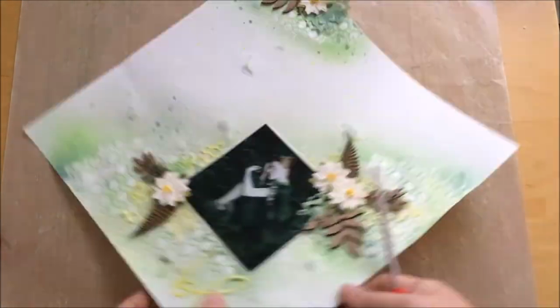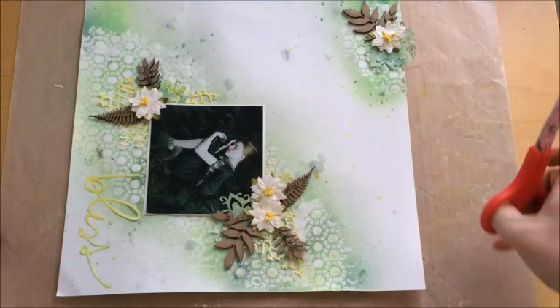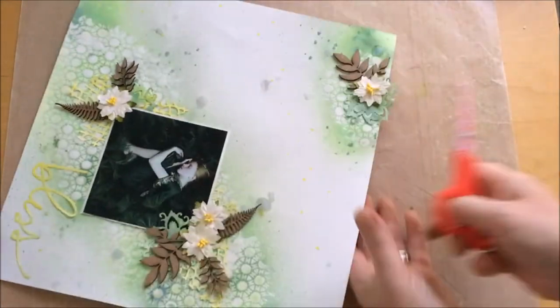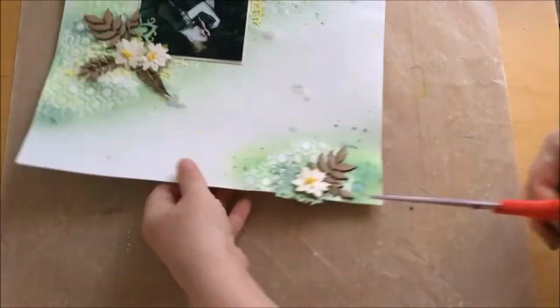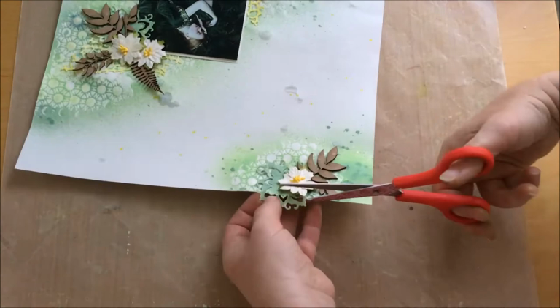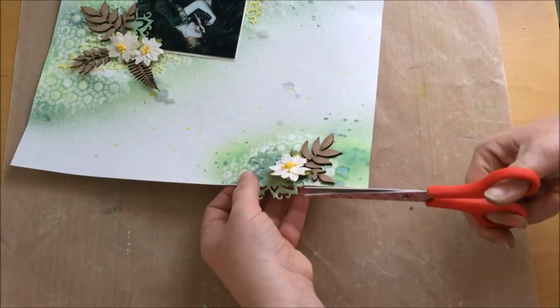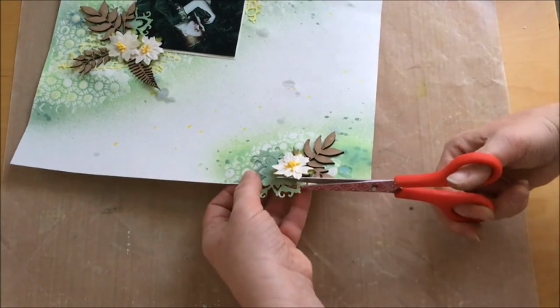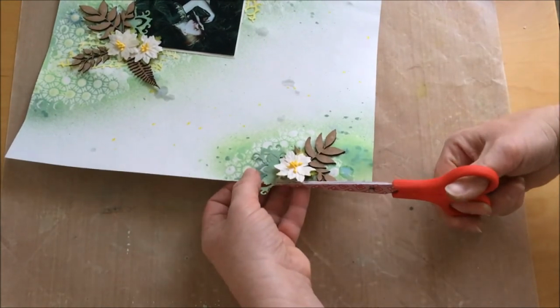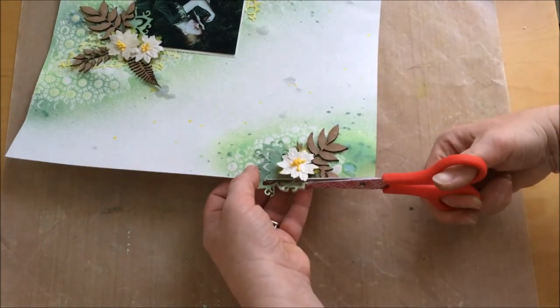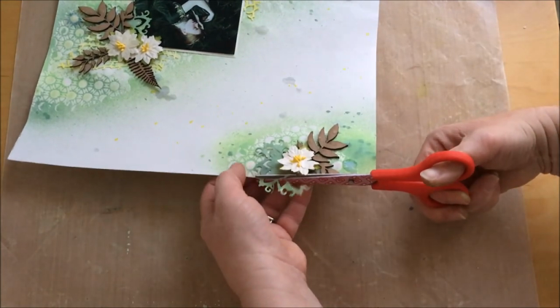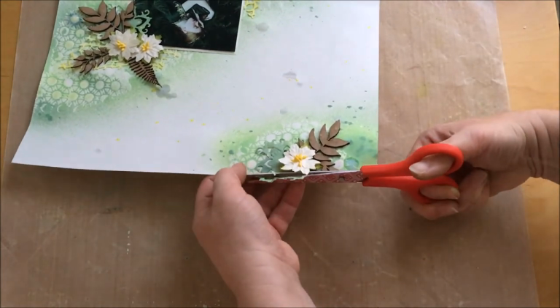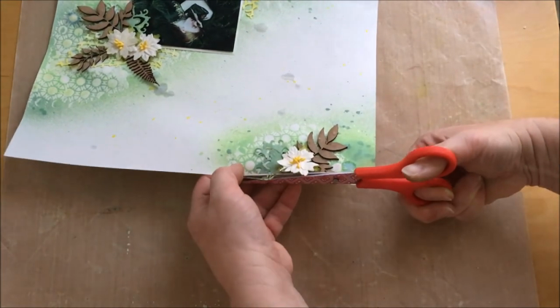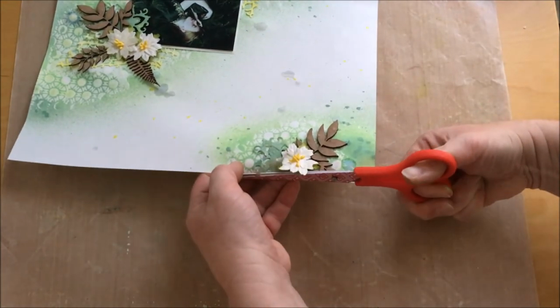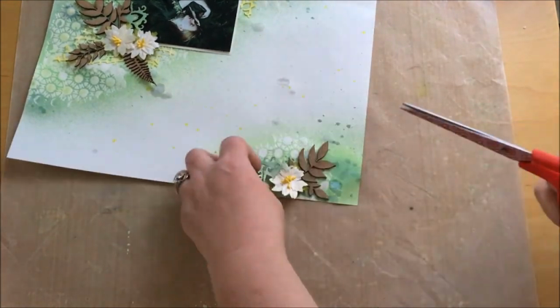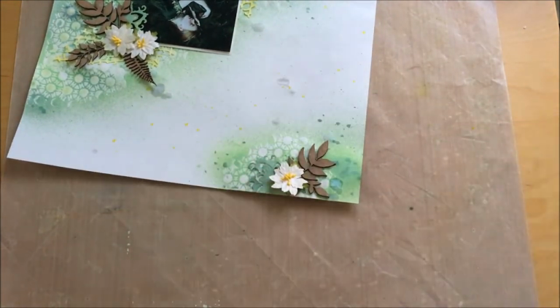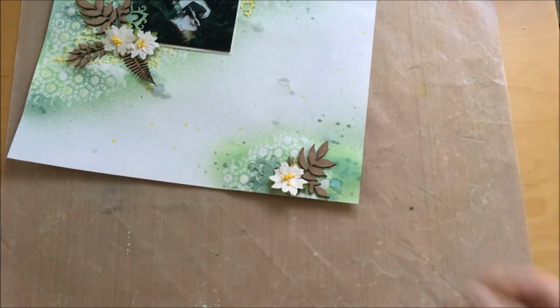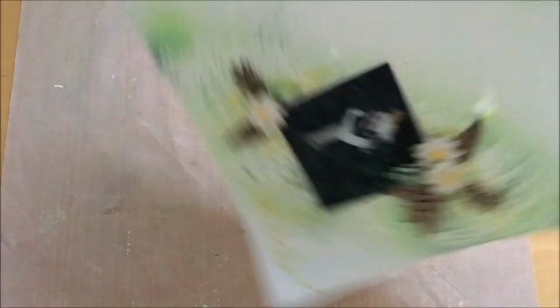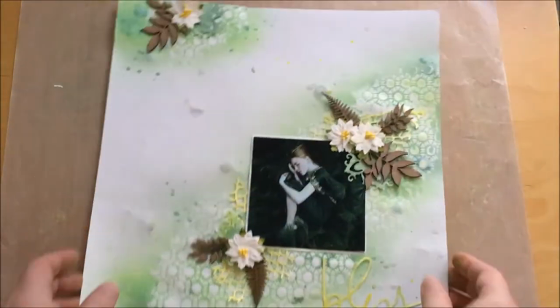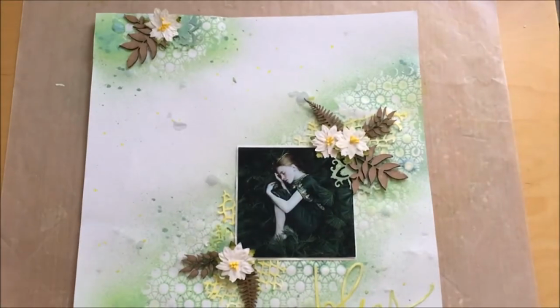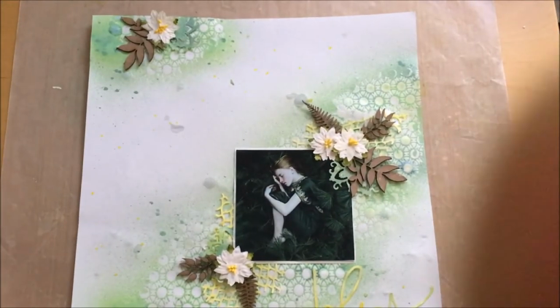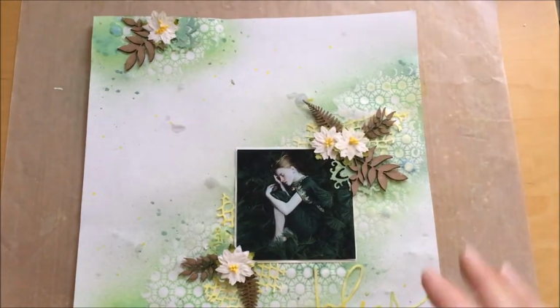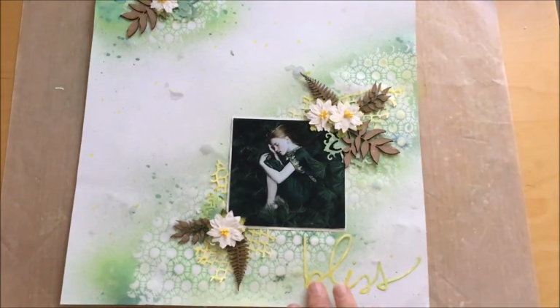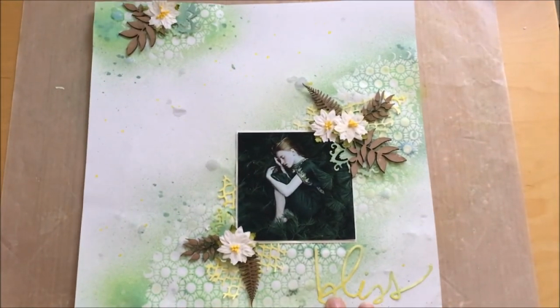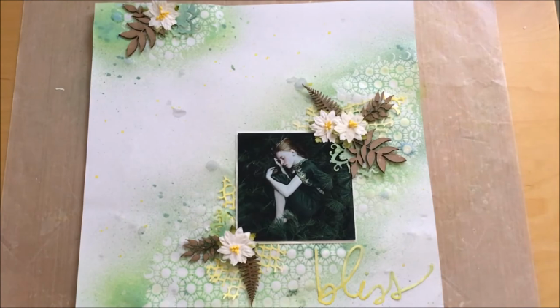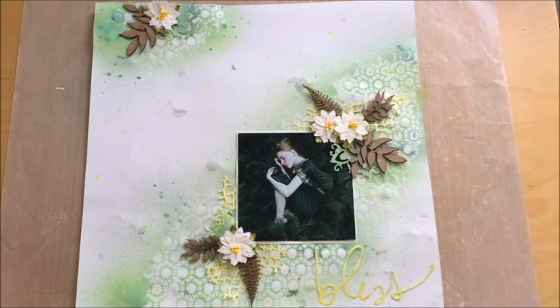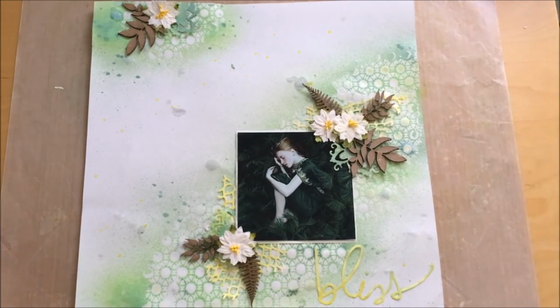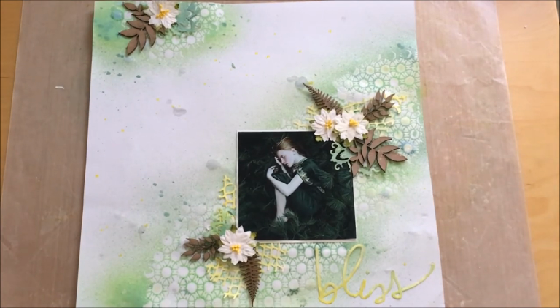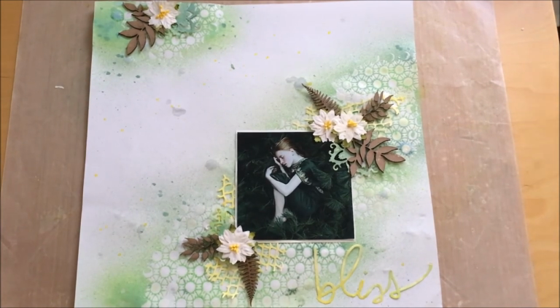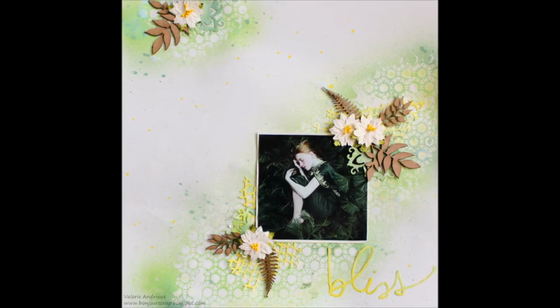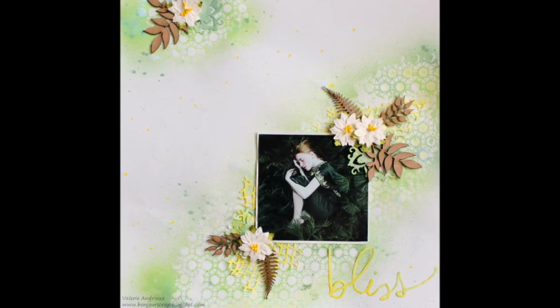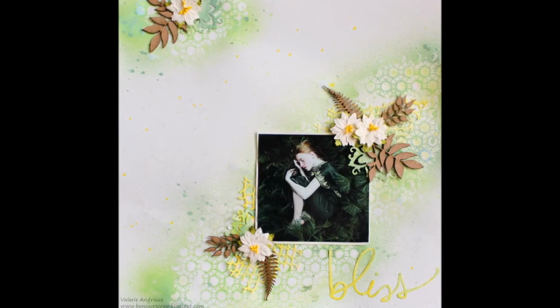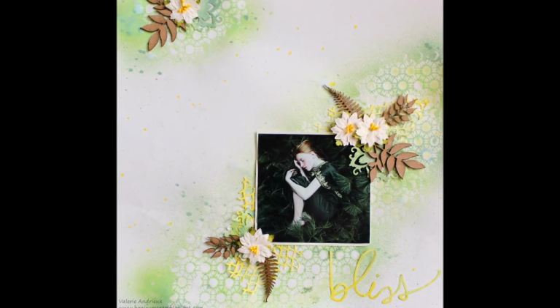I just have to trim the excess of the die cuts off the page and the layout is done. Thank you for watching.